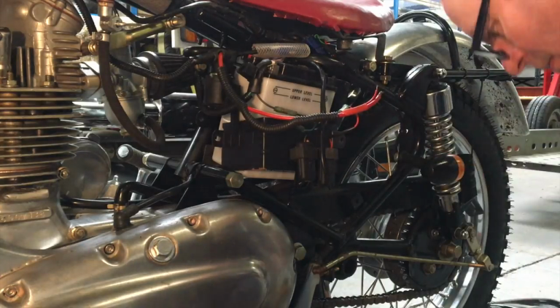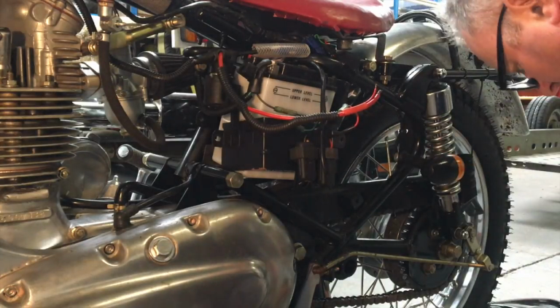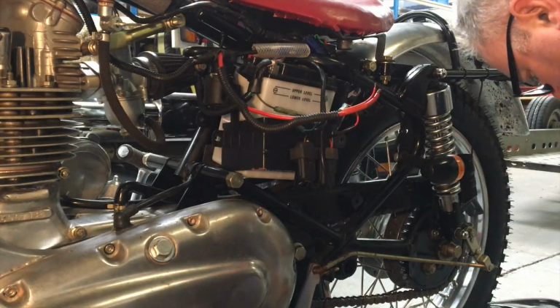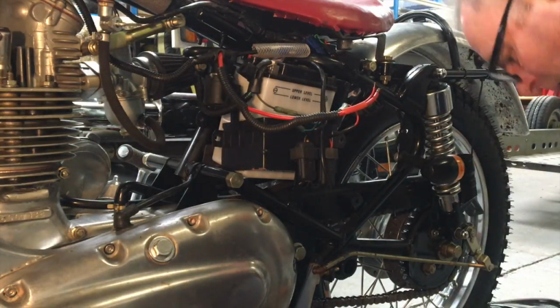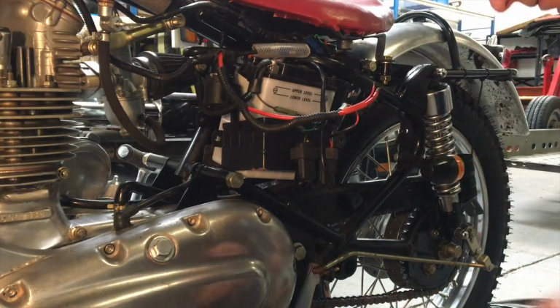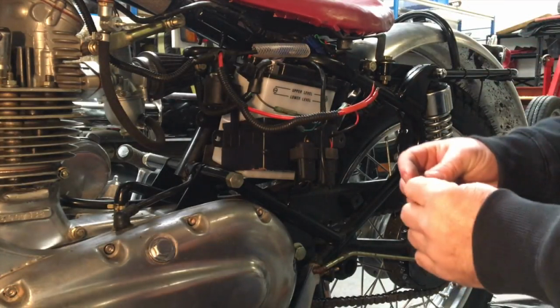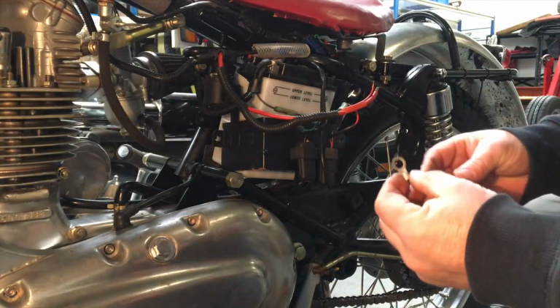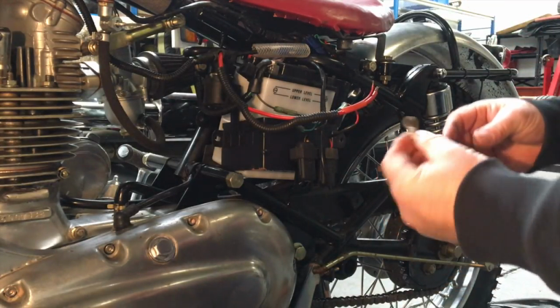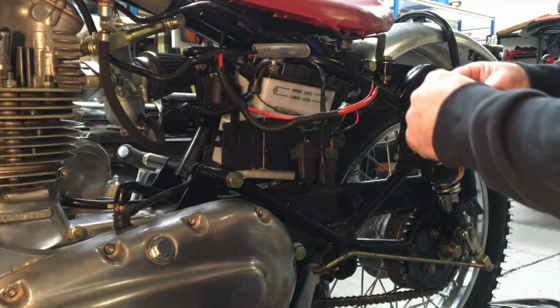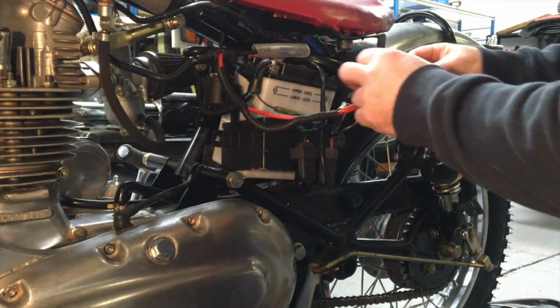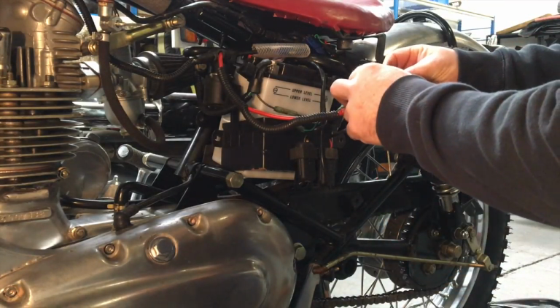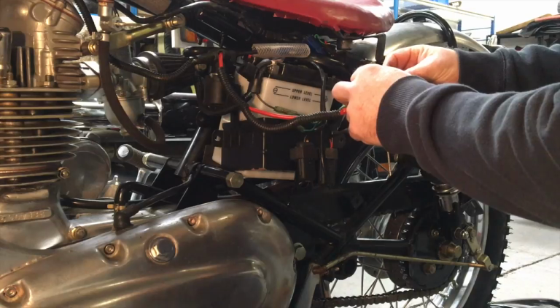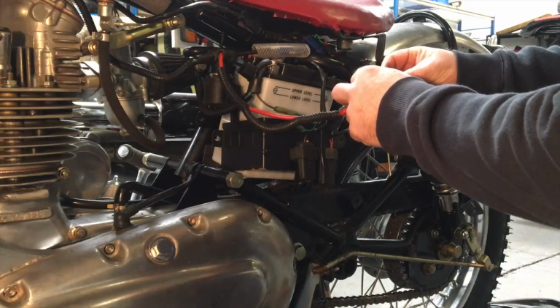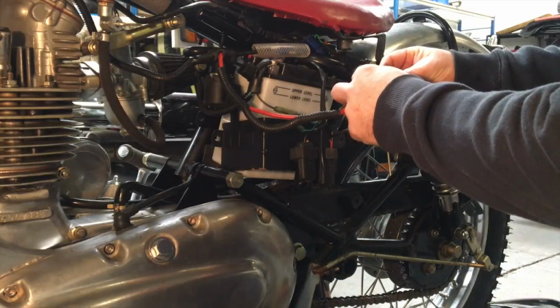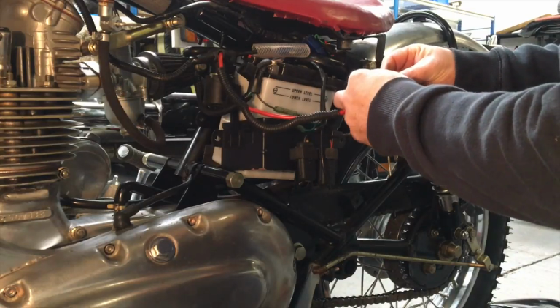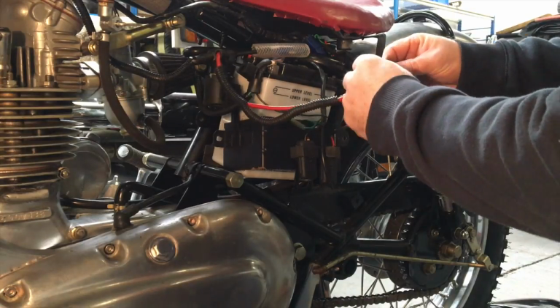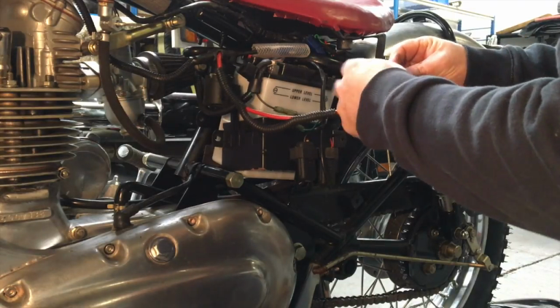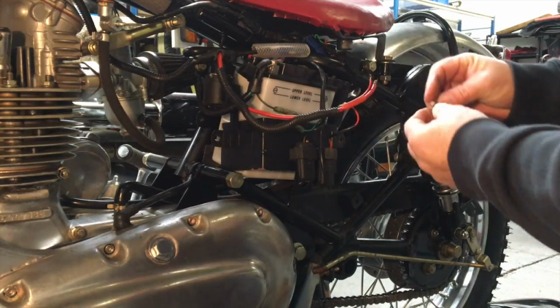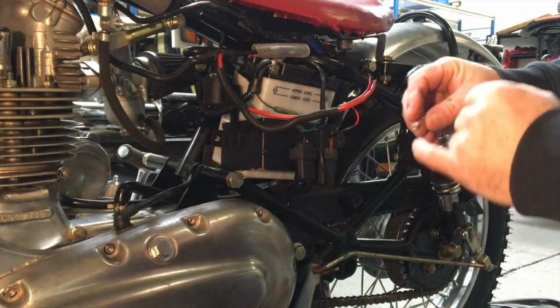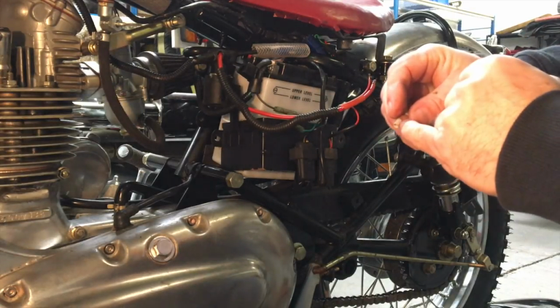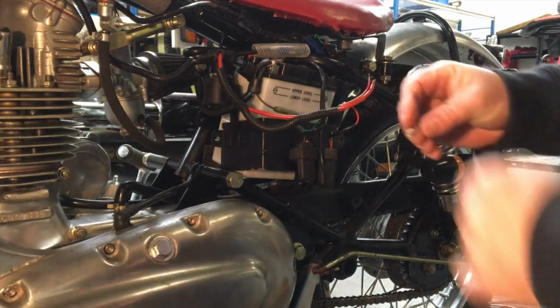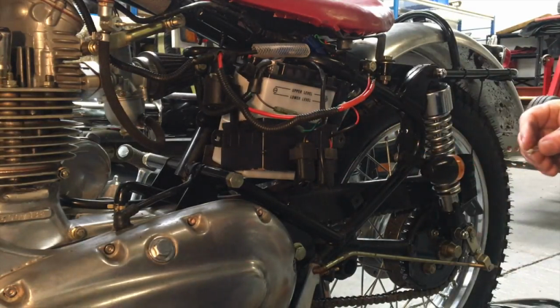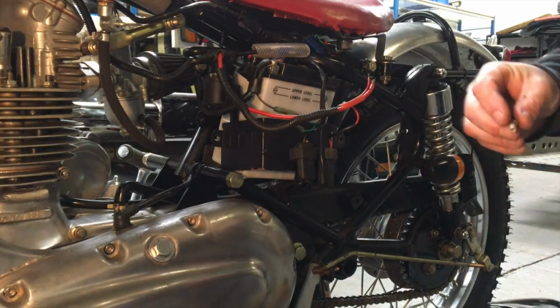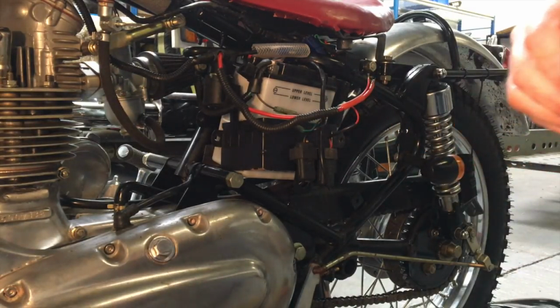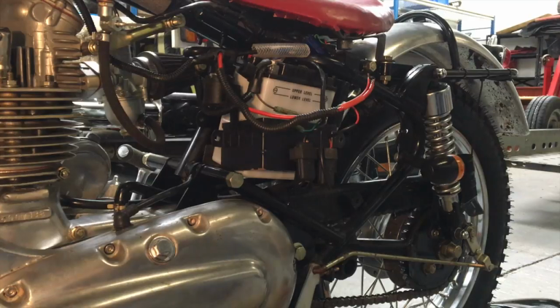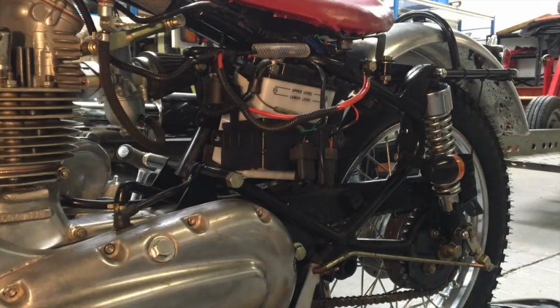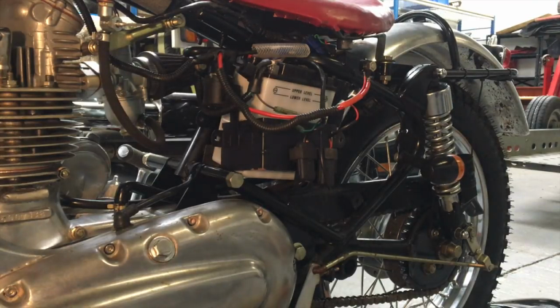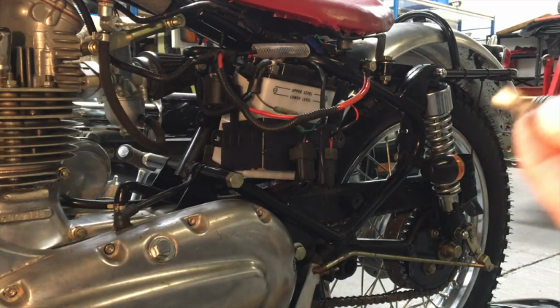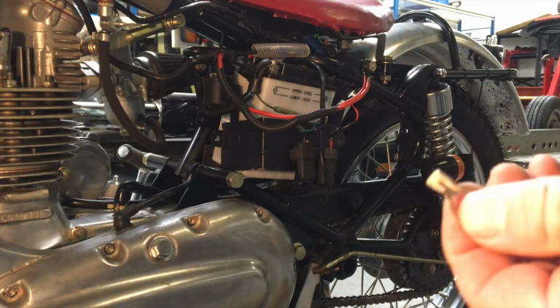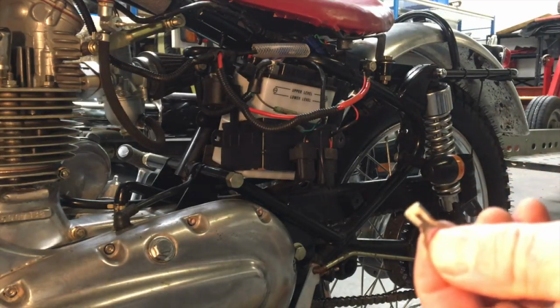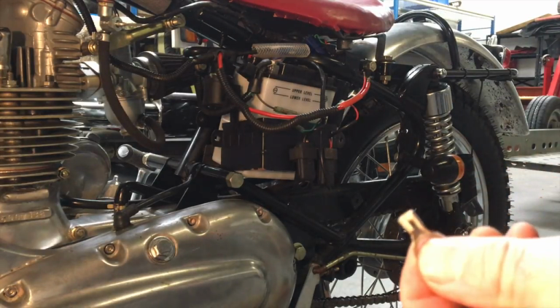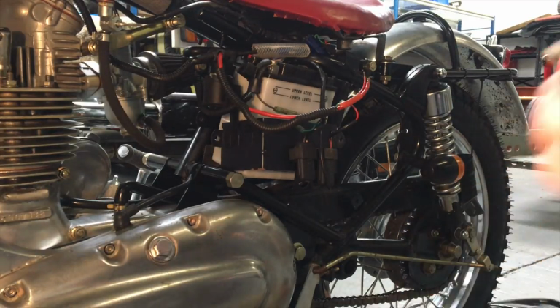I've got a loop here. I'm going to just open that up in the vise — just pop that in the vise and open it up a little bit.